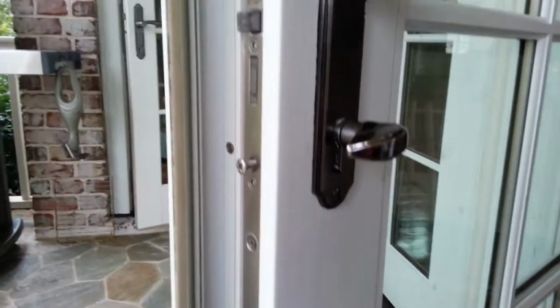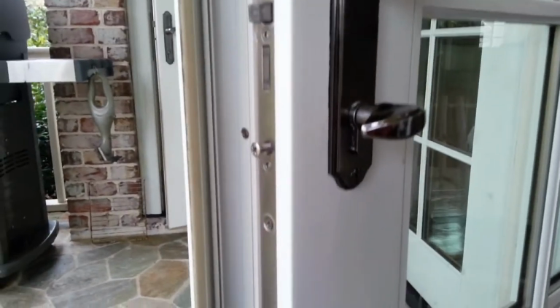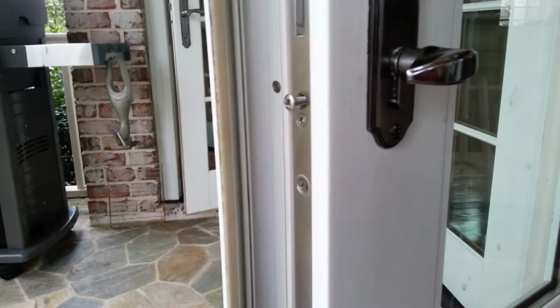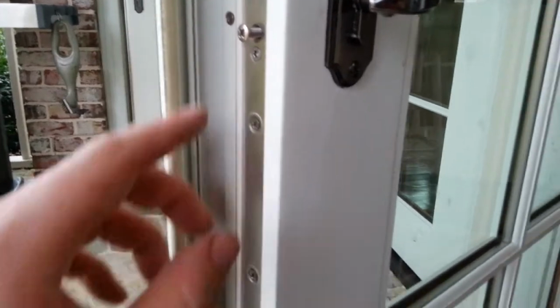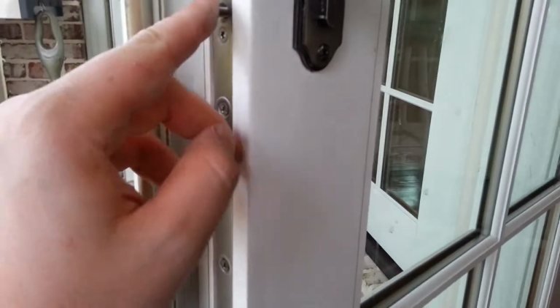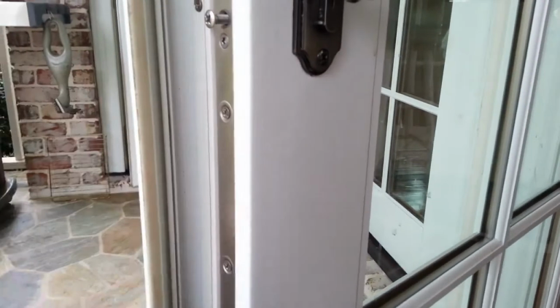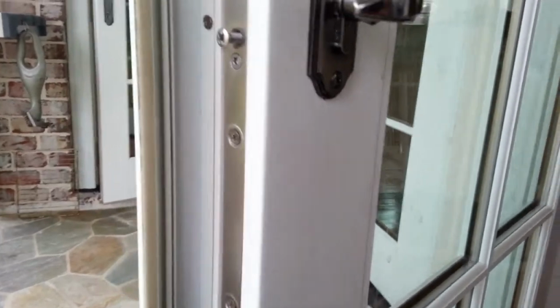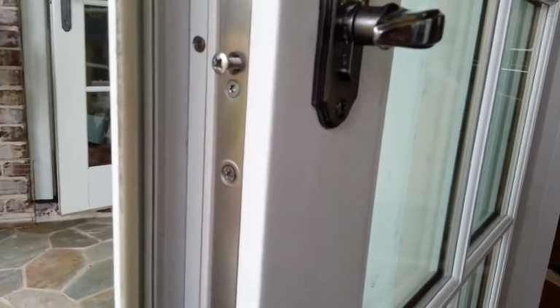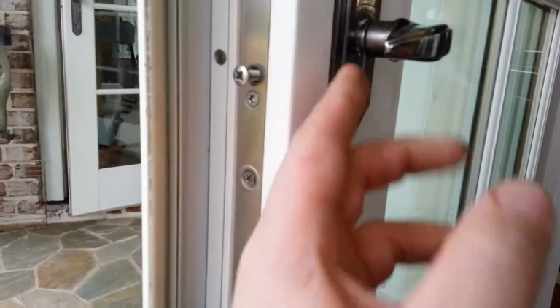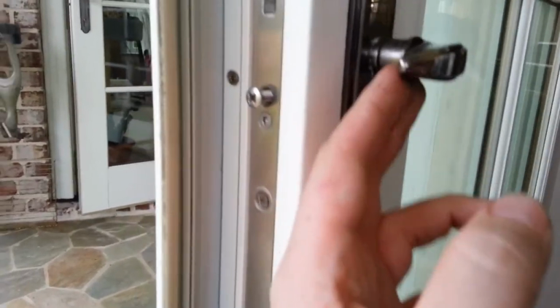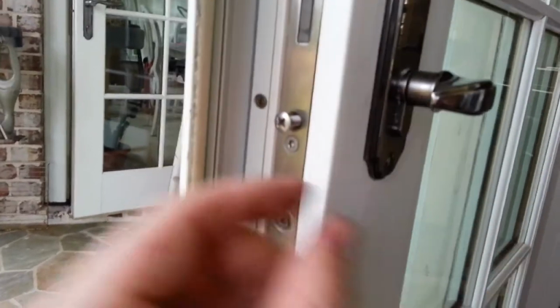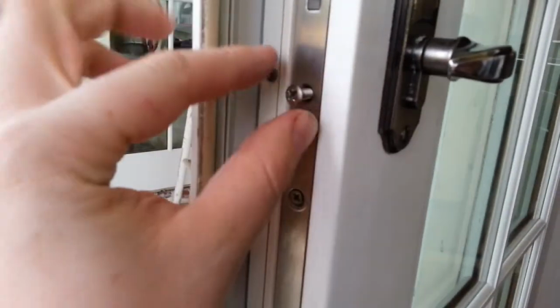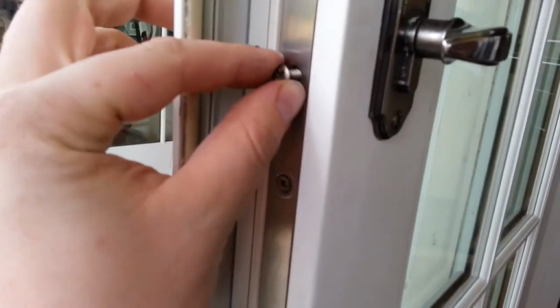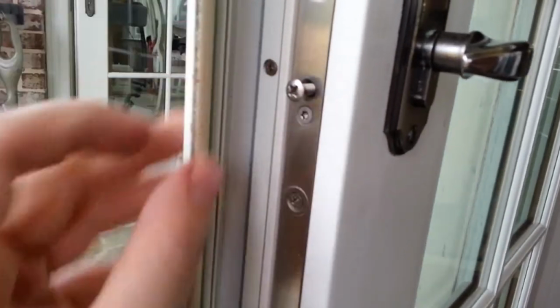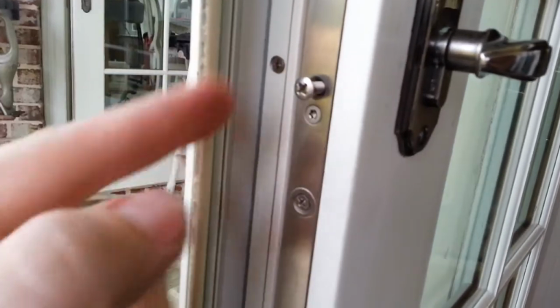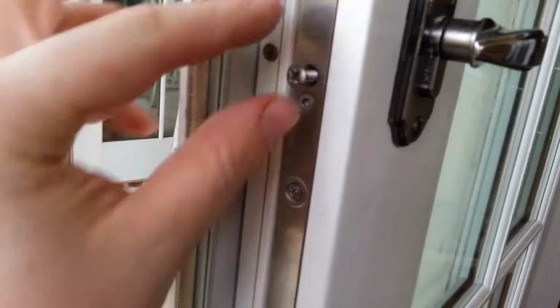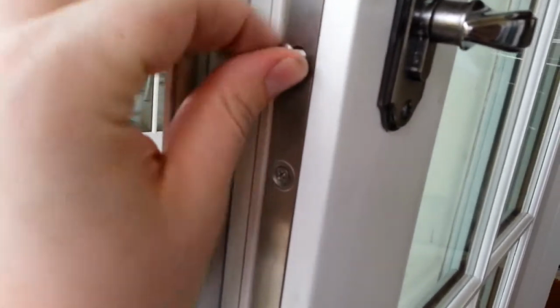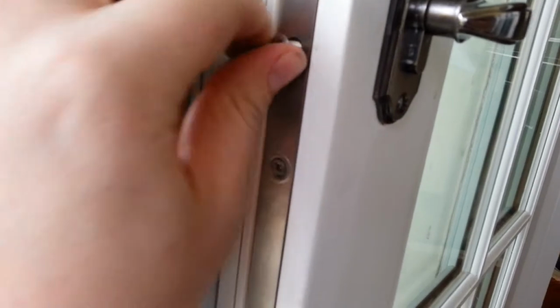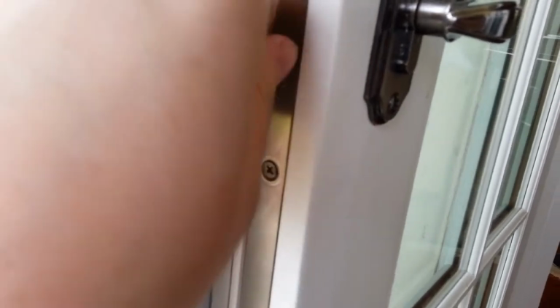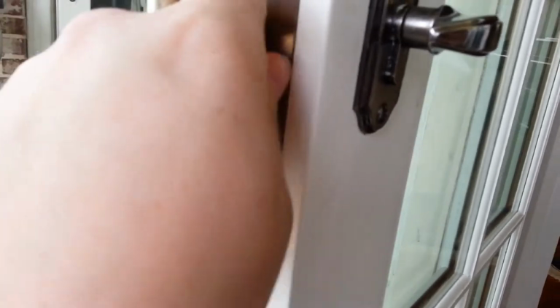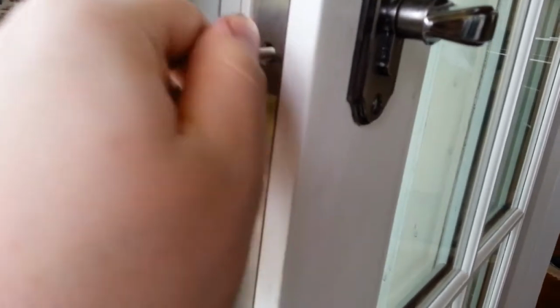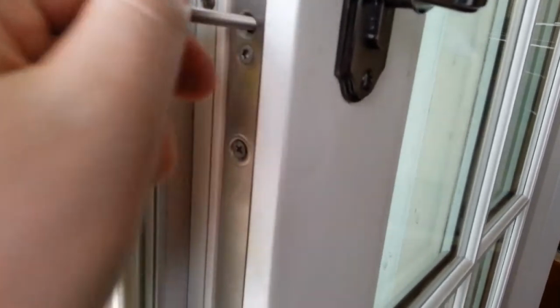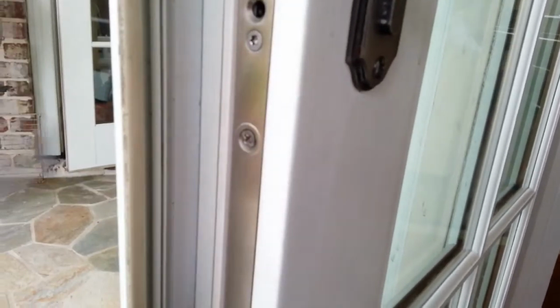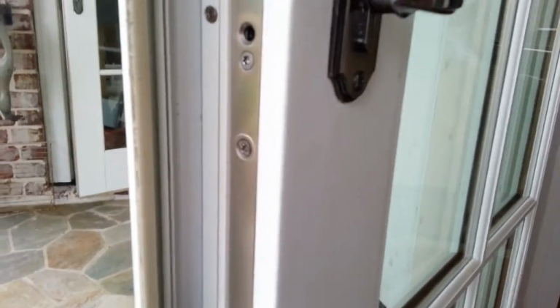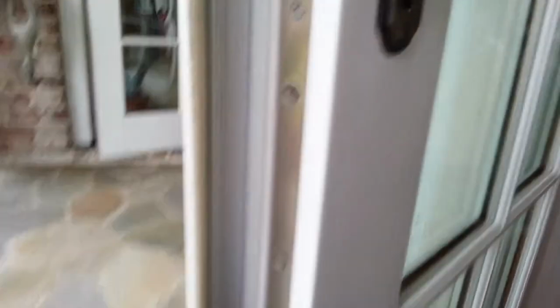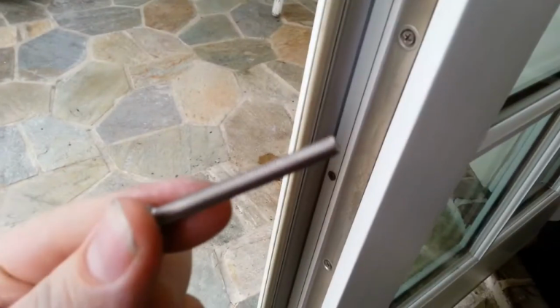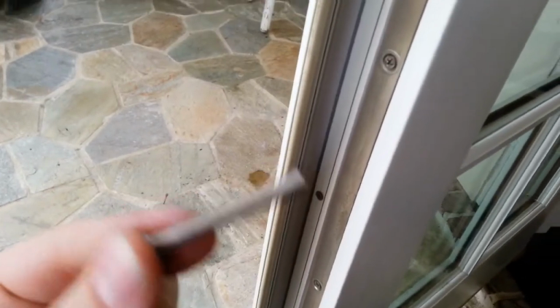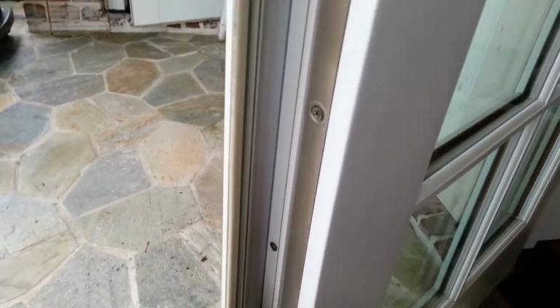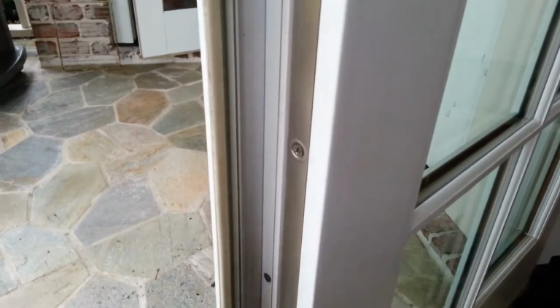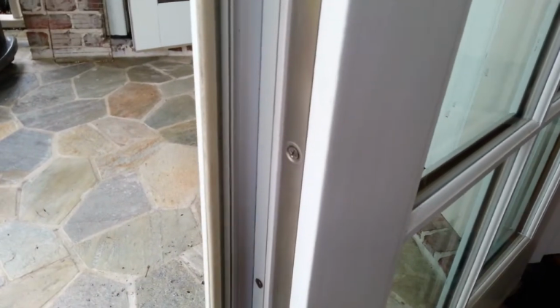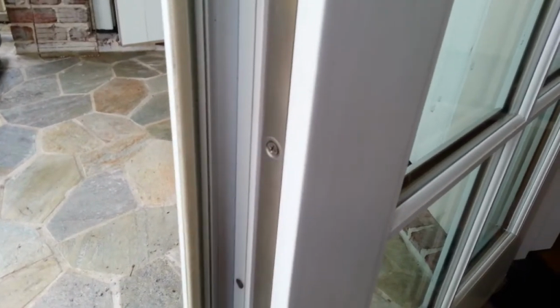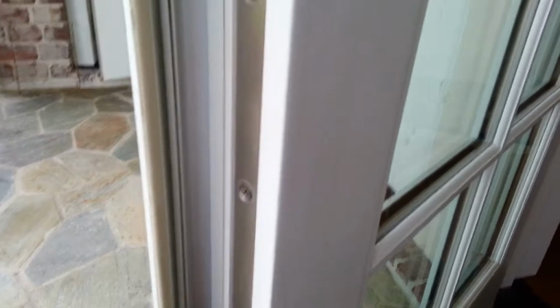First, you have to remove the screw that holds in the cylinder. I already unscrewed it with my drill, and you pull it out — just take it out.